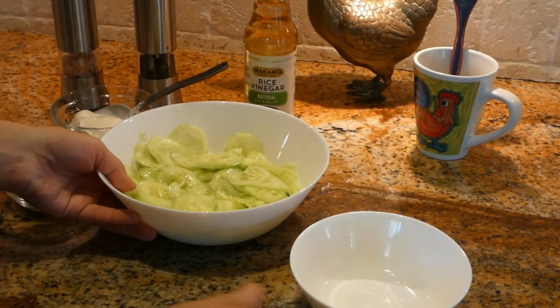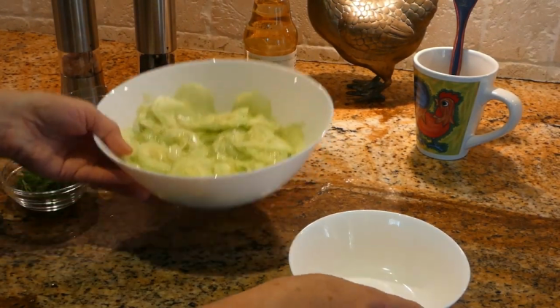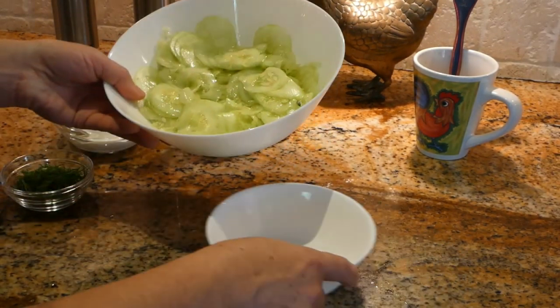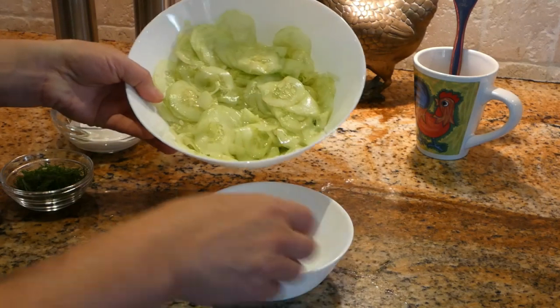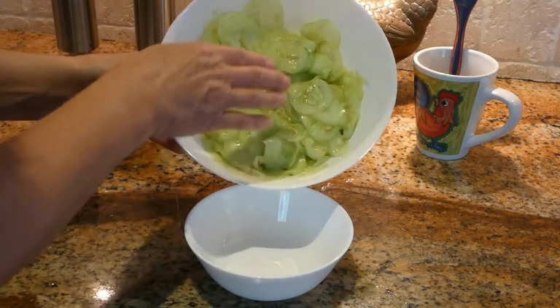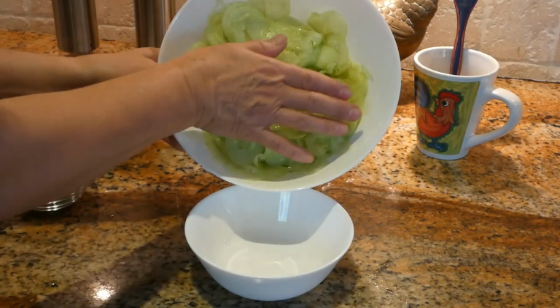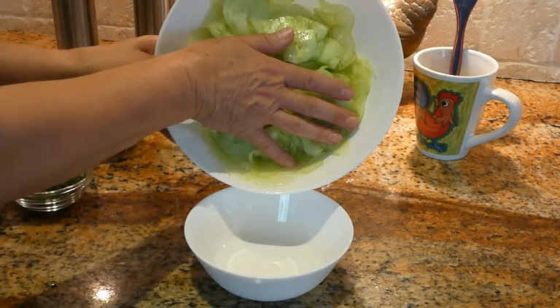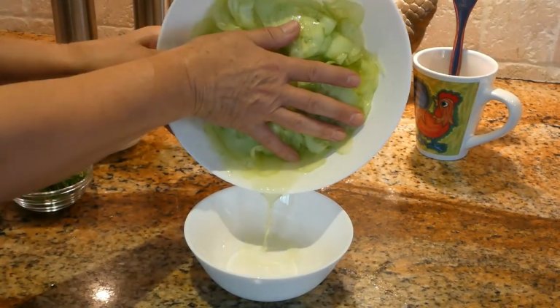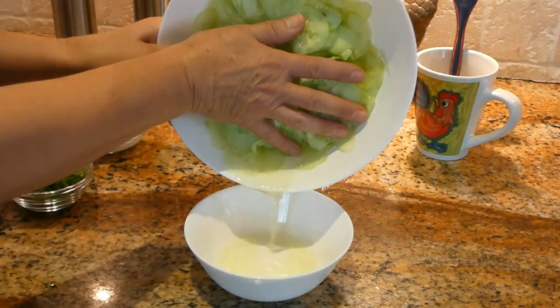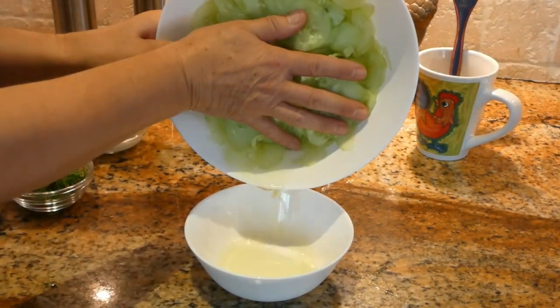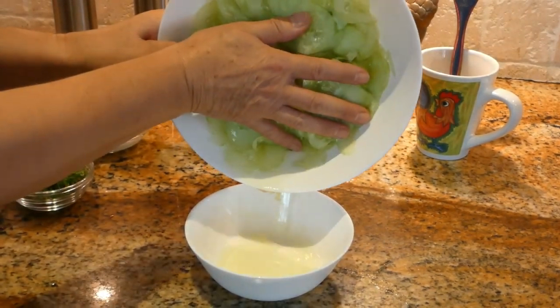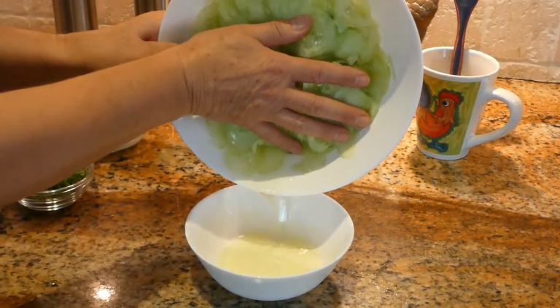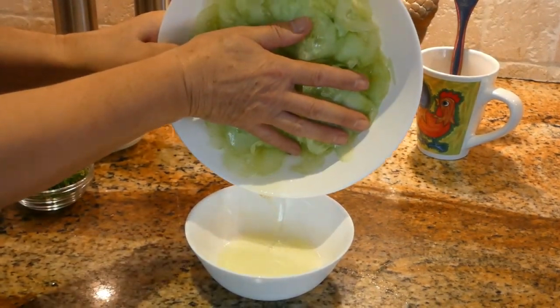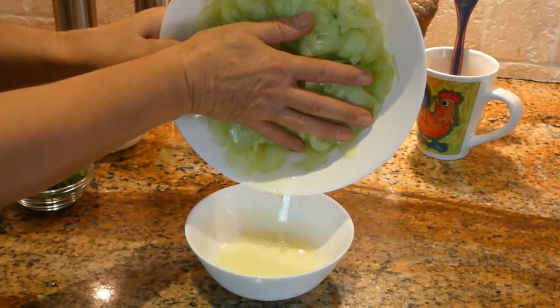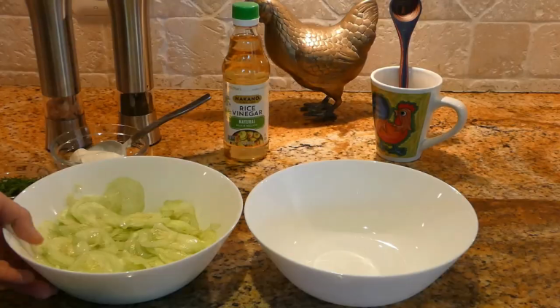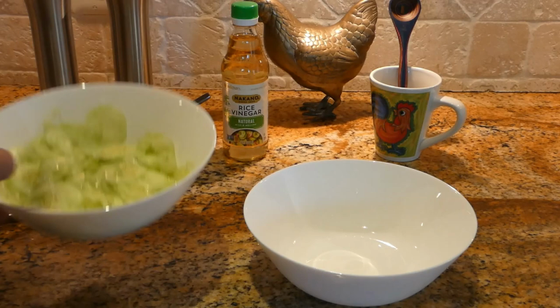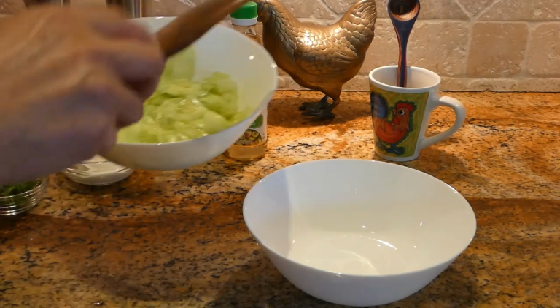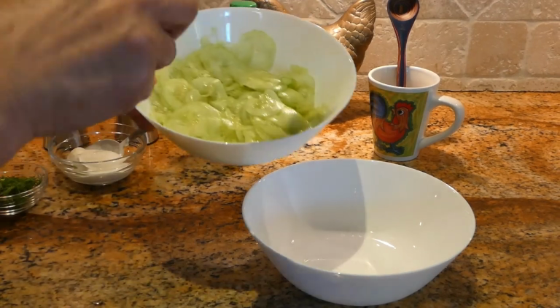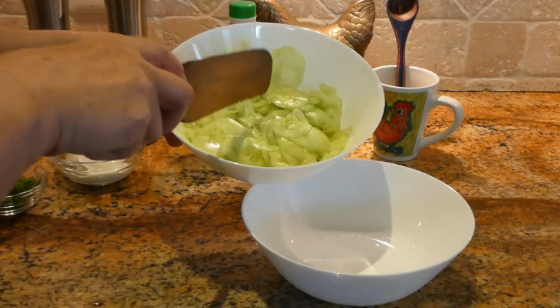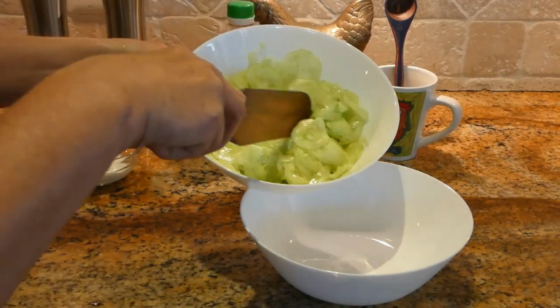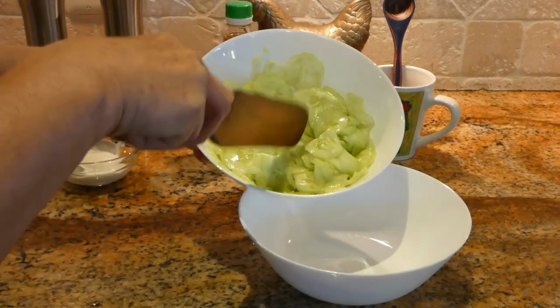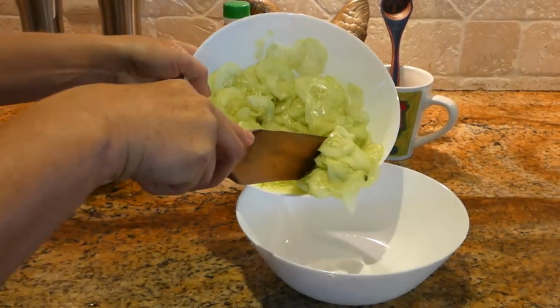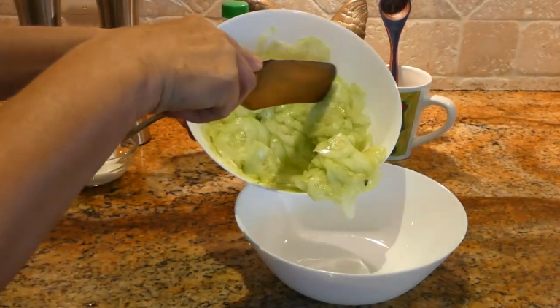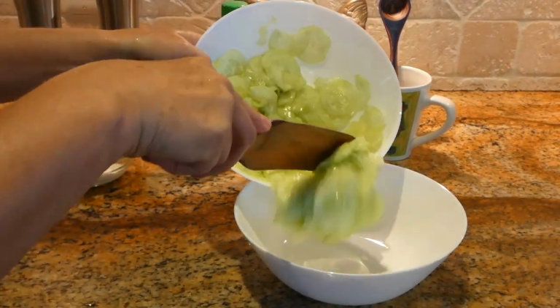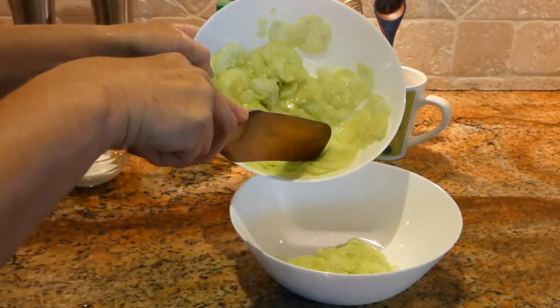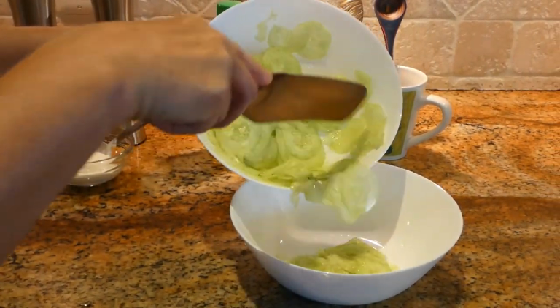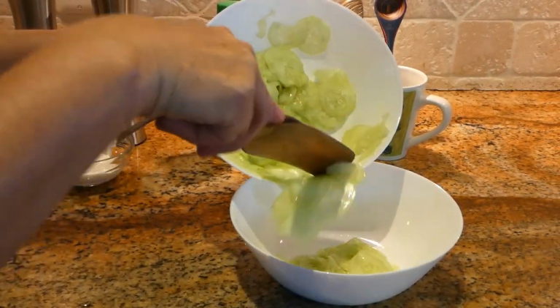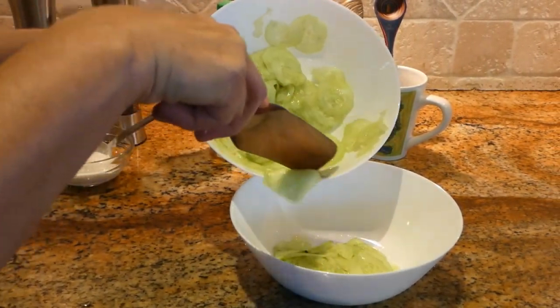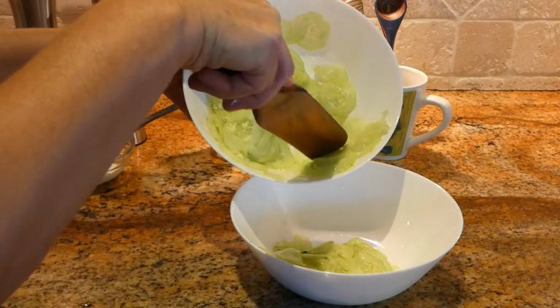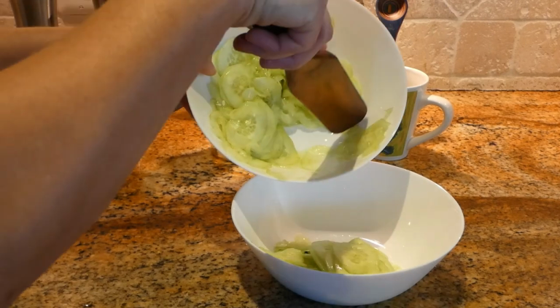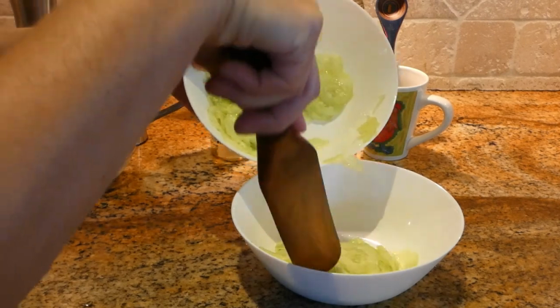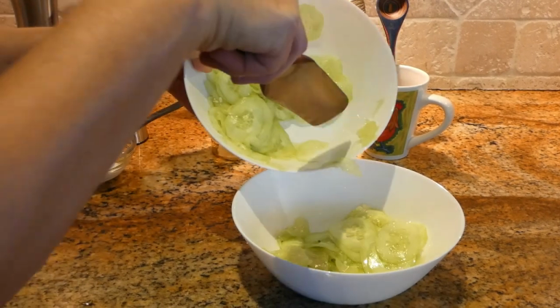Thirty minutes have passed, now we can drain the water from the cucumbers. We are splitting the salad into two different bowls — one will be with vinegar and one will be with sour cream.